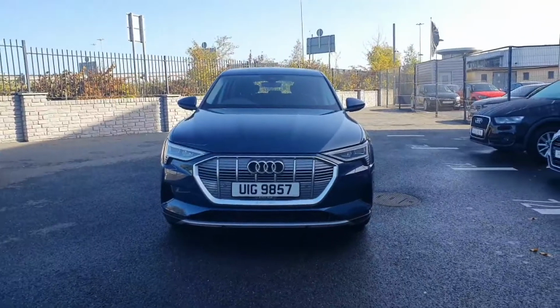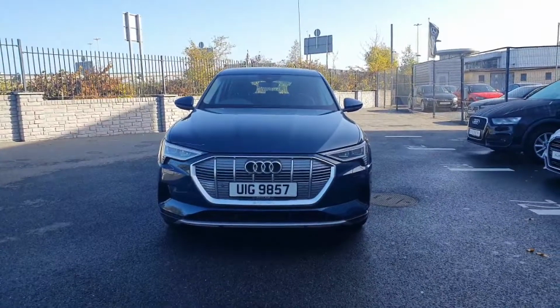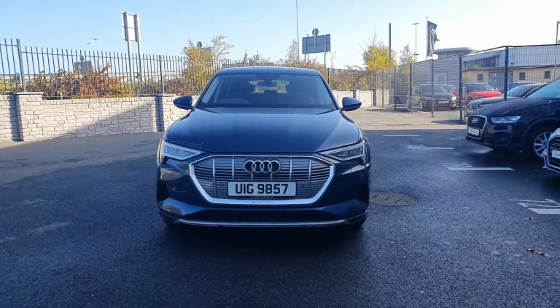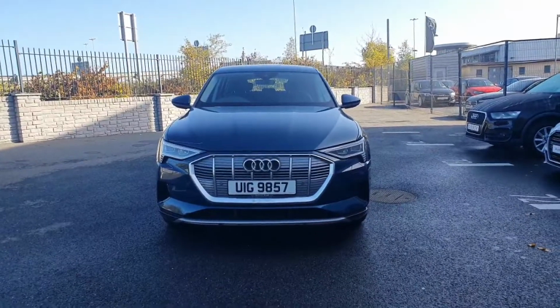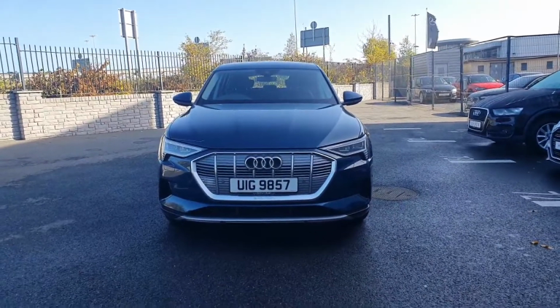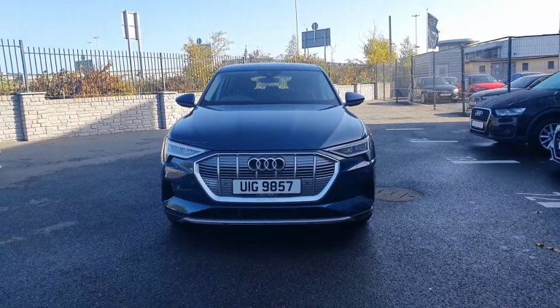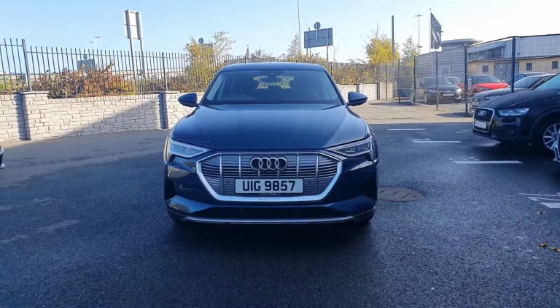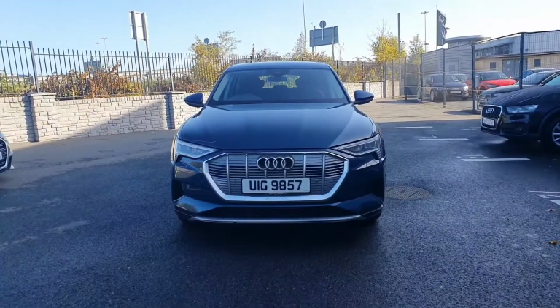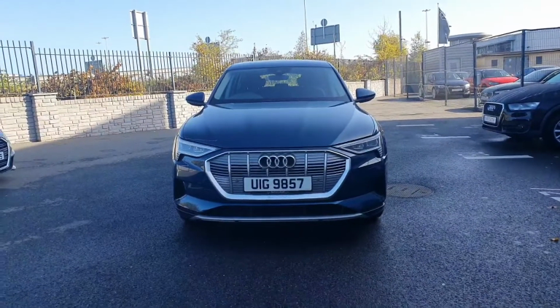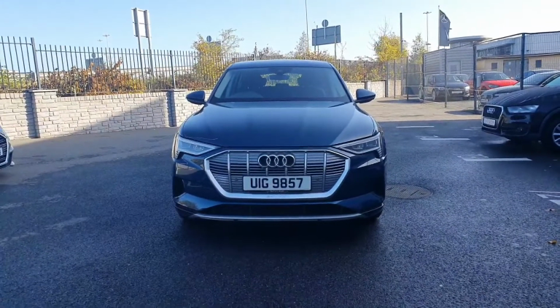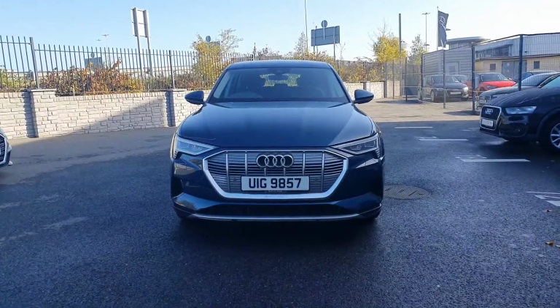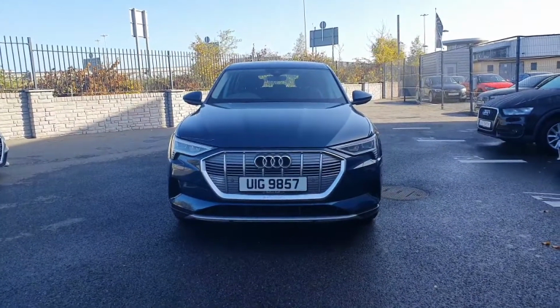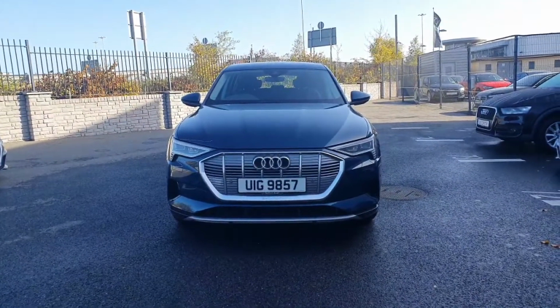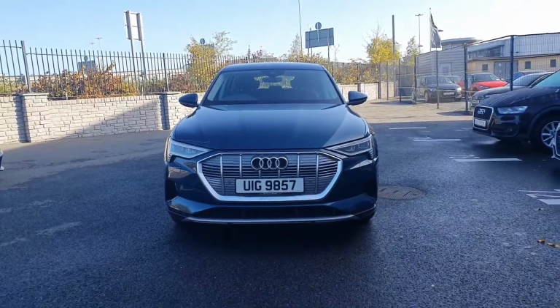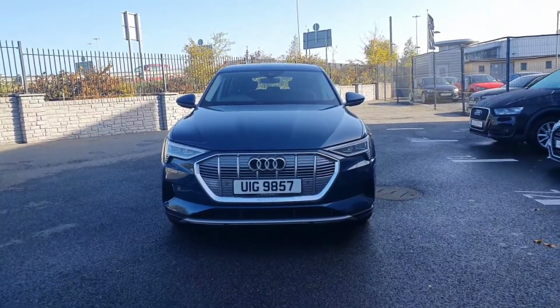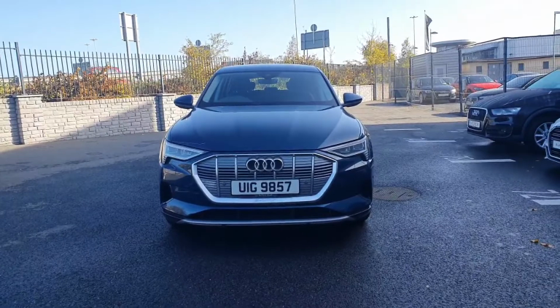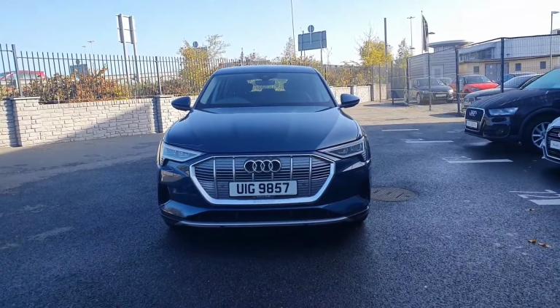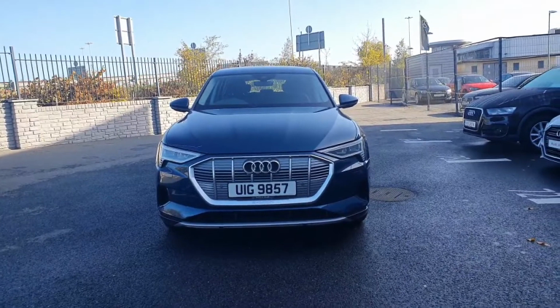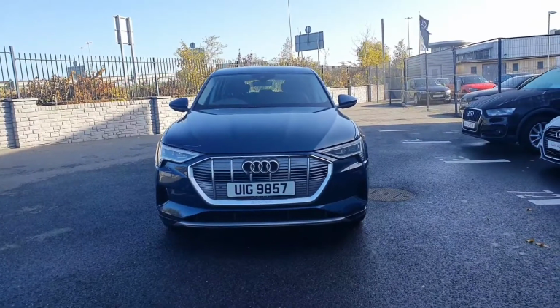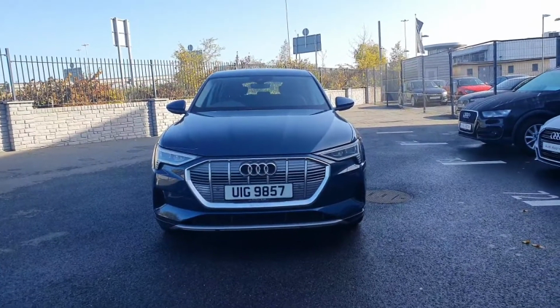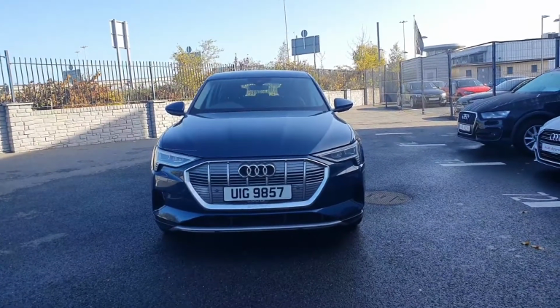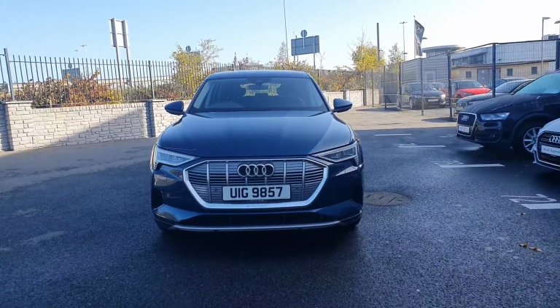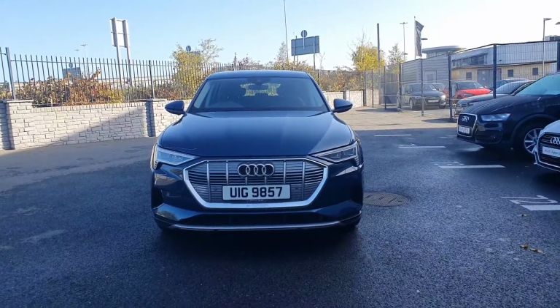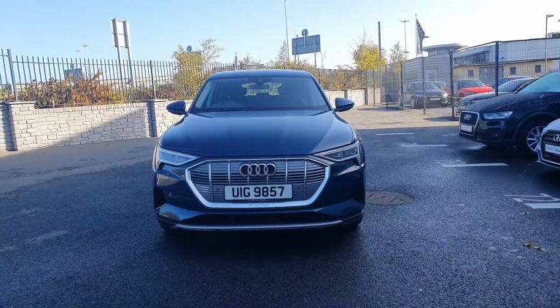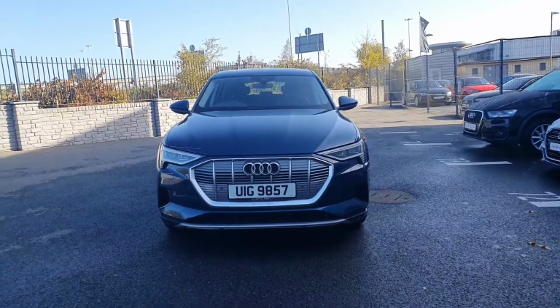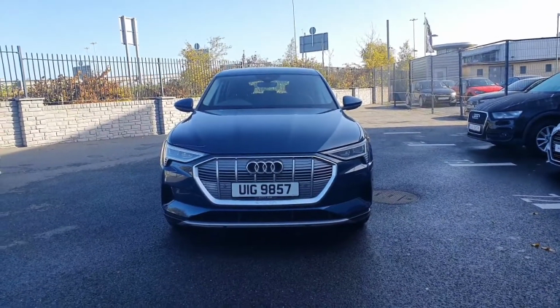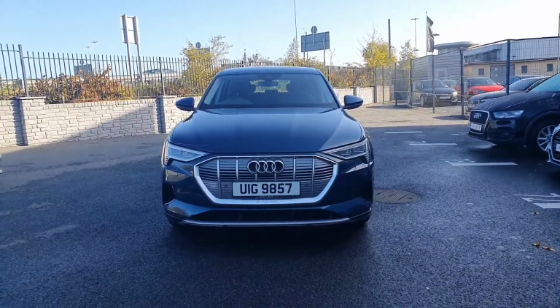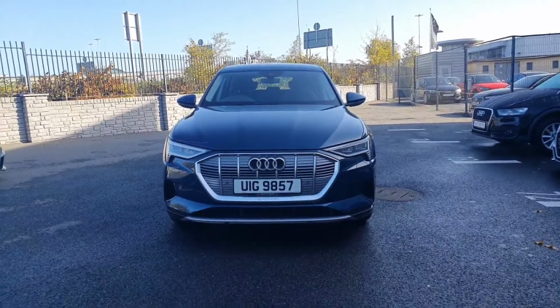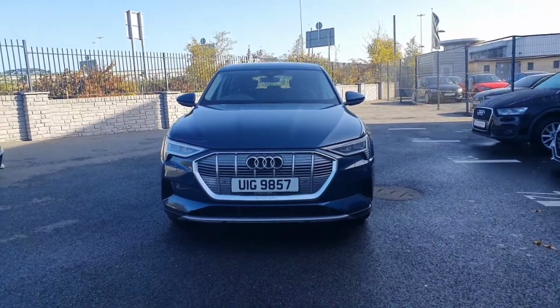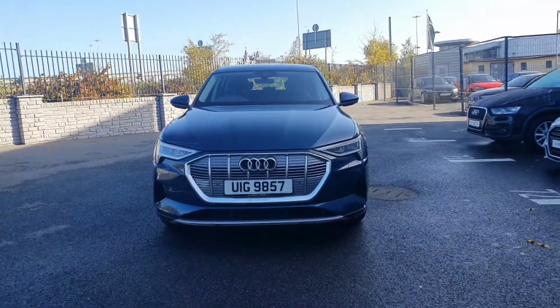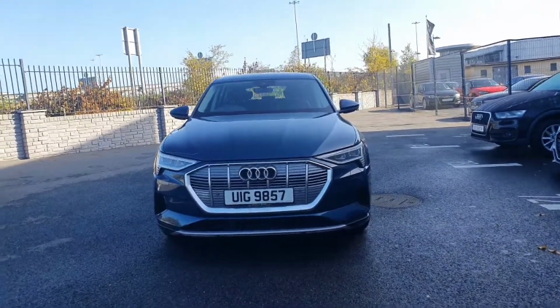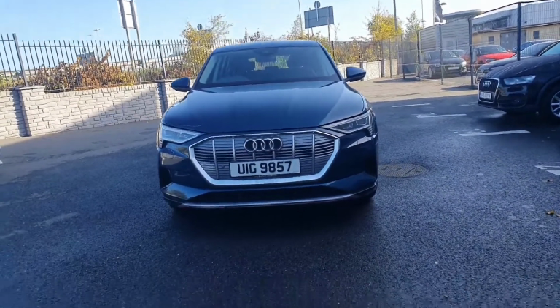Hi guys and welcome to Audi North Dublin Used Cars Online. Today we're going to have a closer look at this e-tron here. This one is a 2020 50 Quattro.